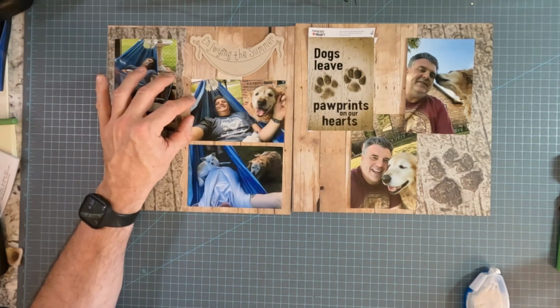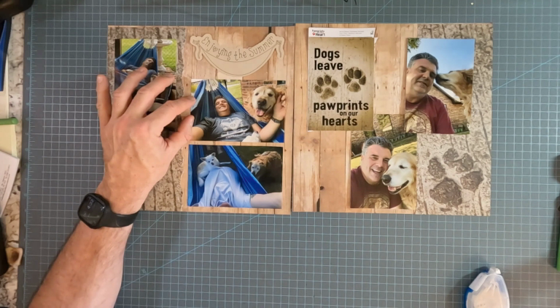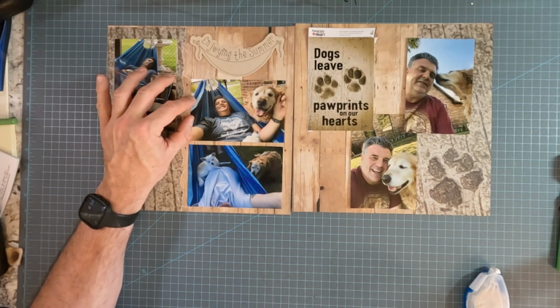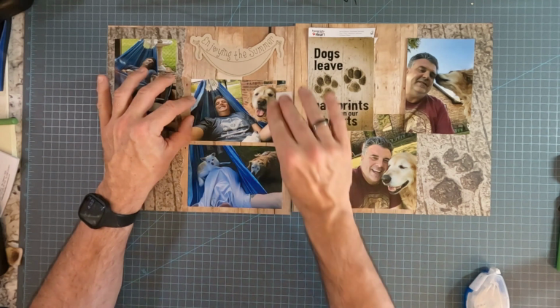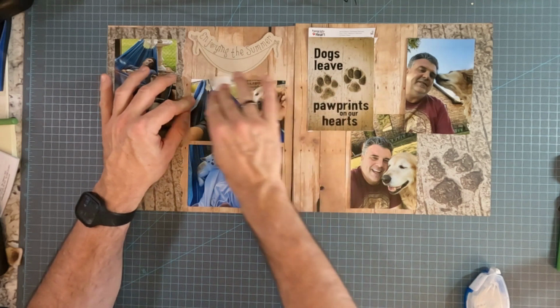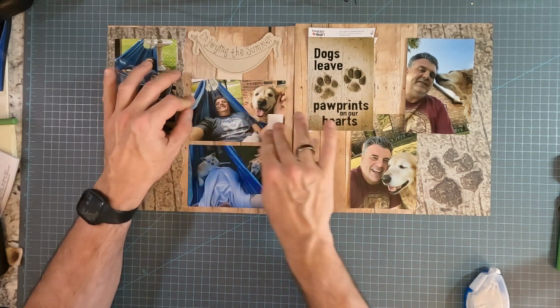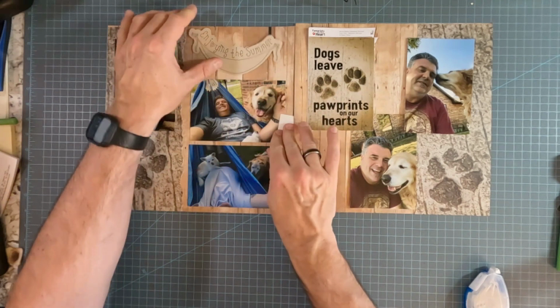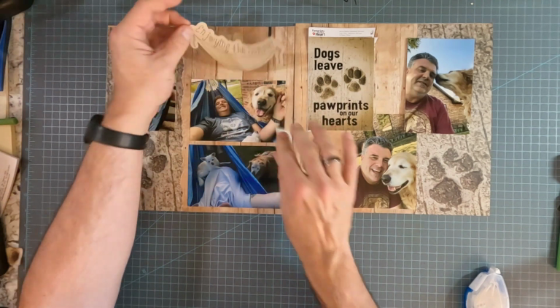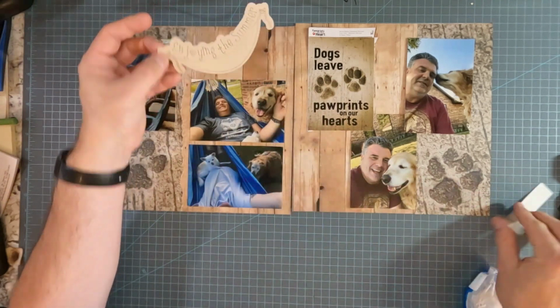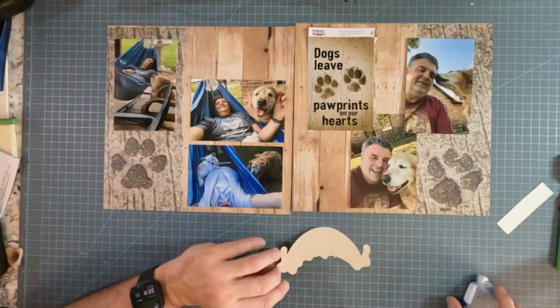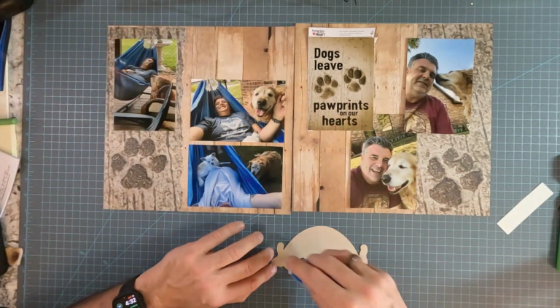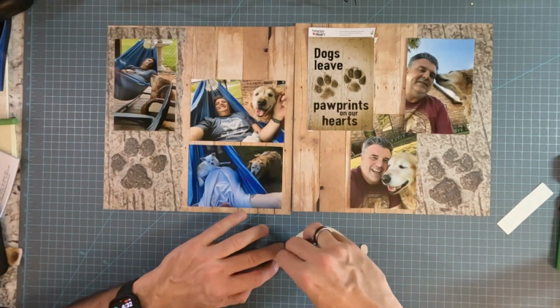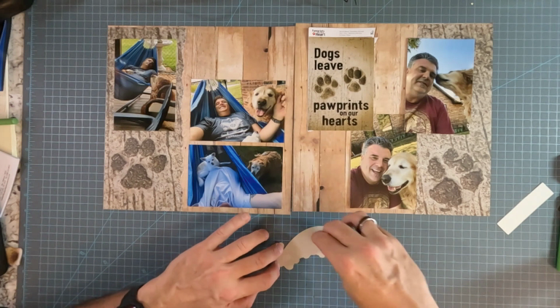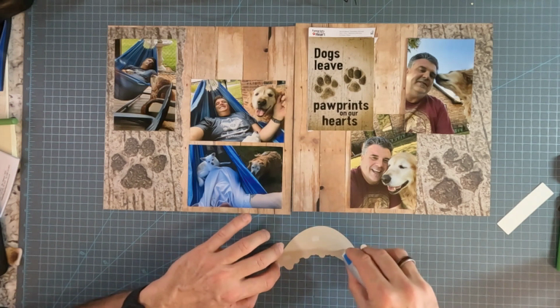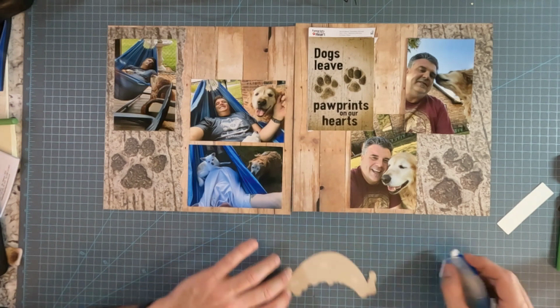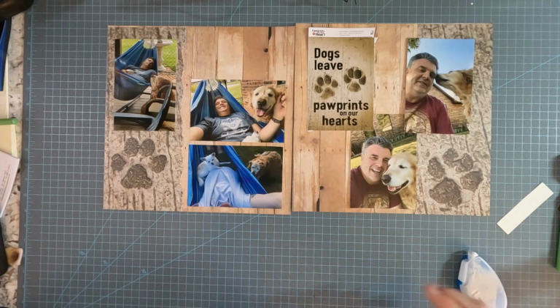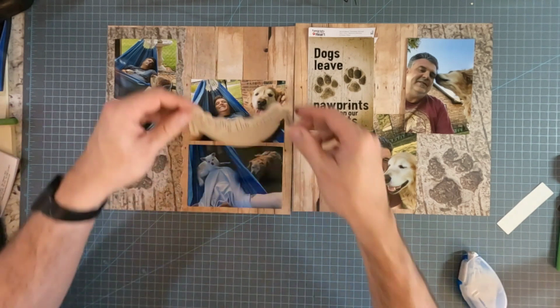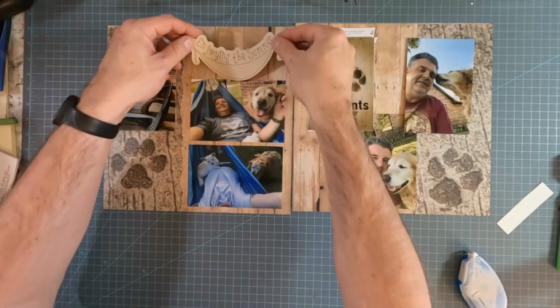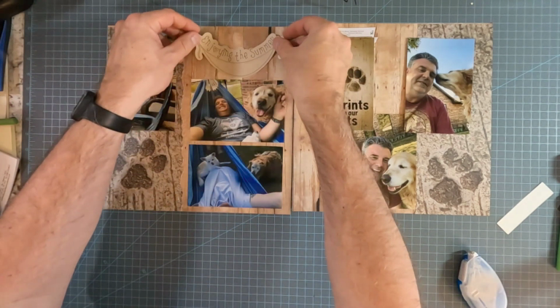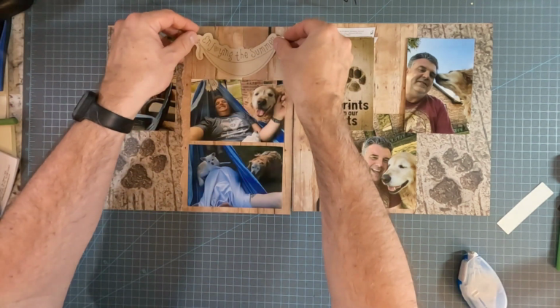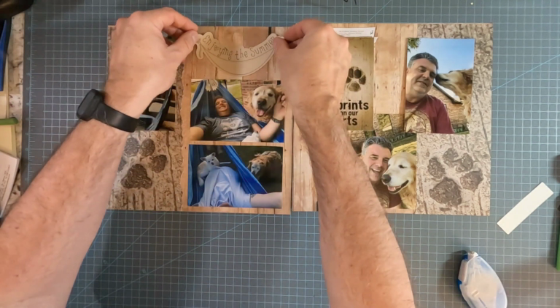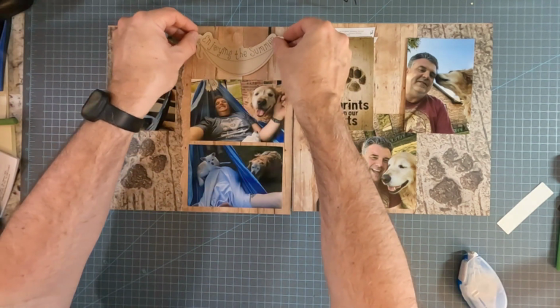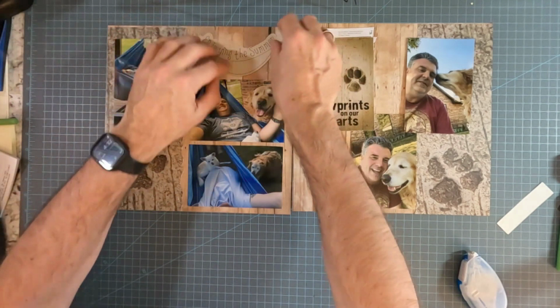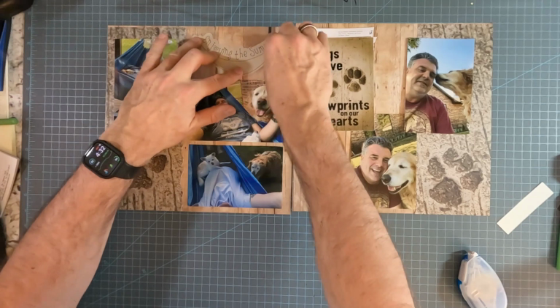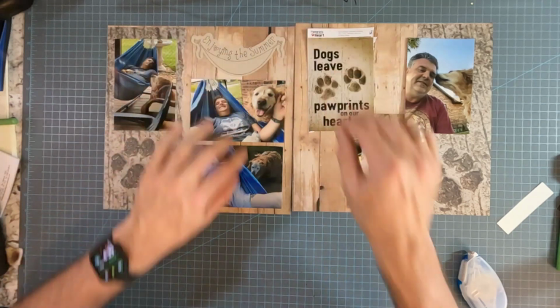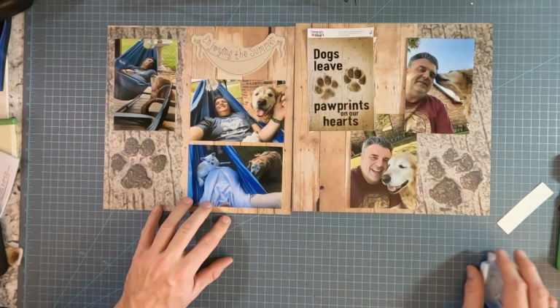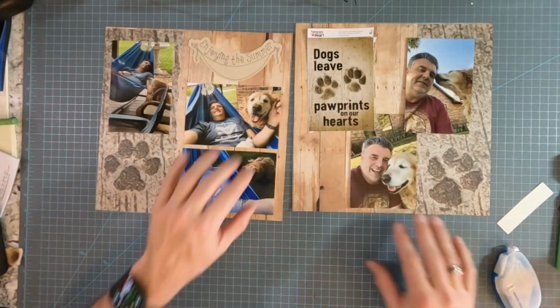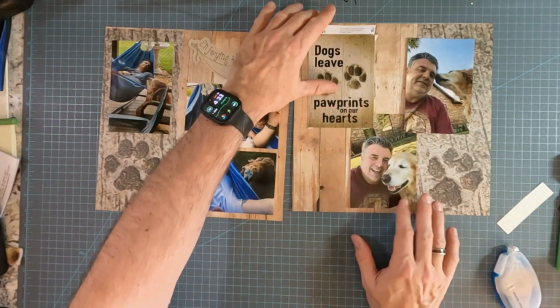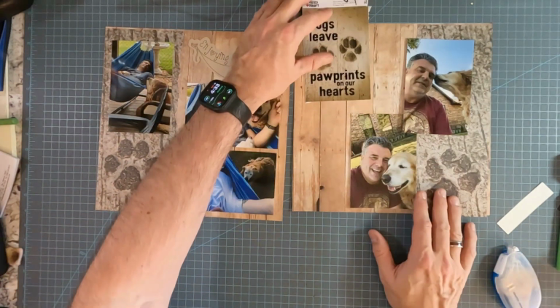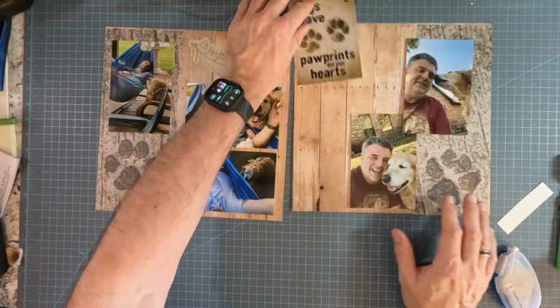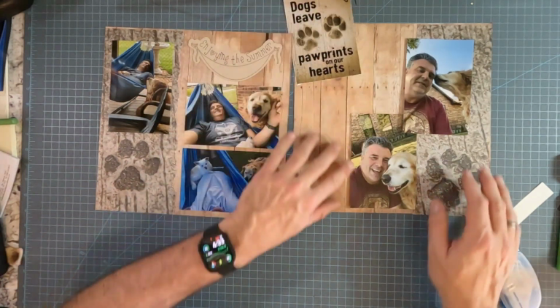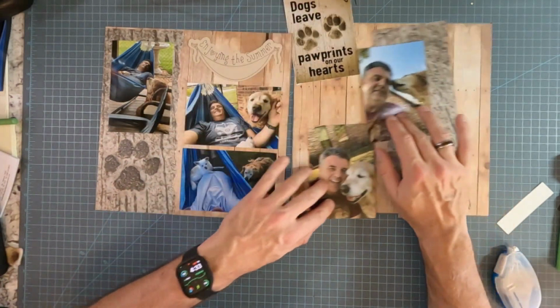If you're paying attention, you can see in my title page here that it is a hammock that is enjoying the summer. I thought that was kind of a cute one. This is a sticker, so I will put that on last.